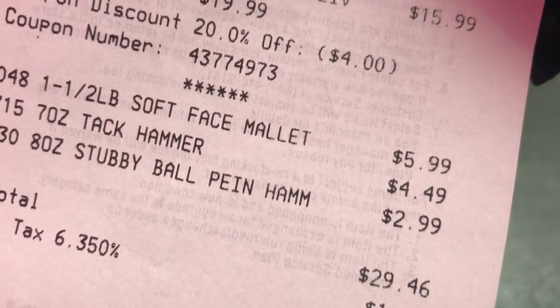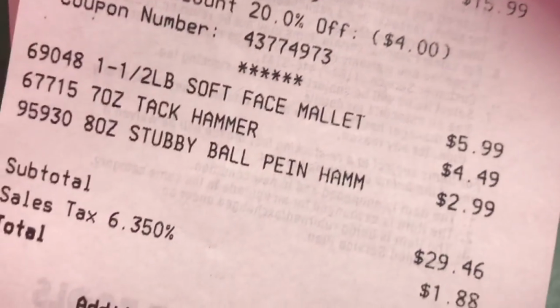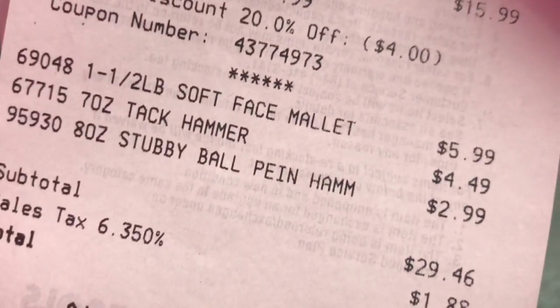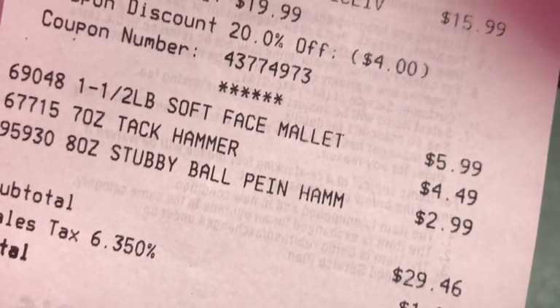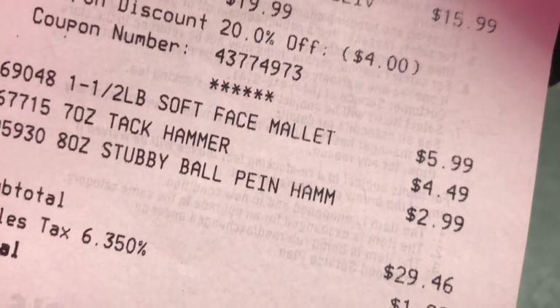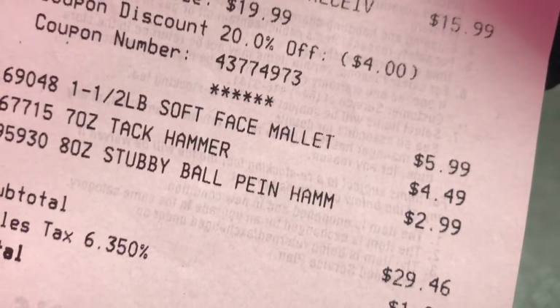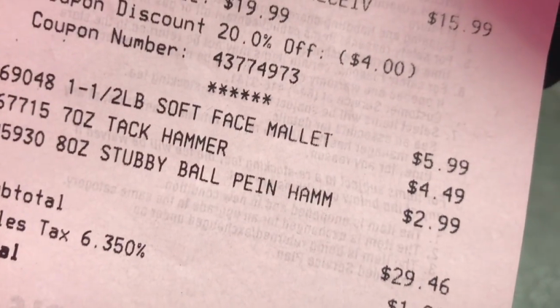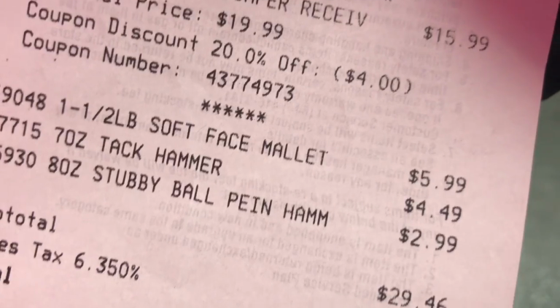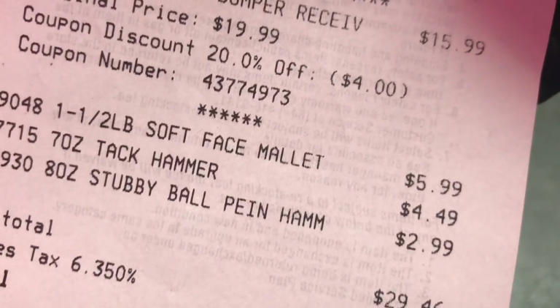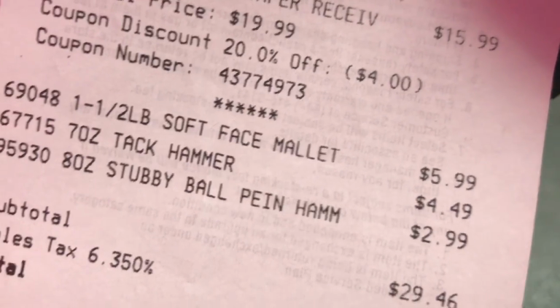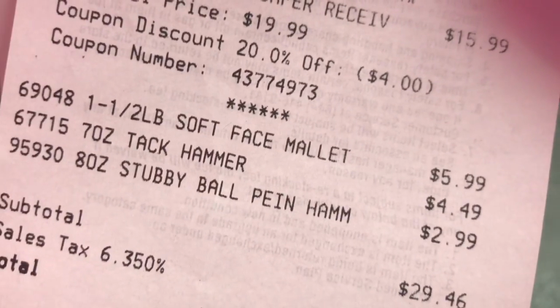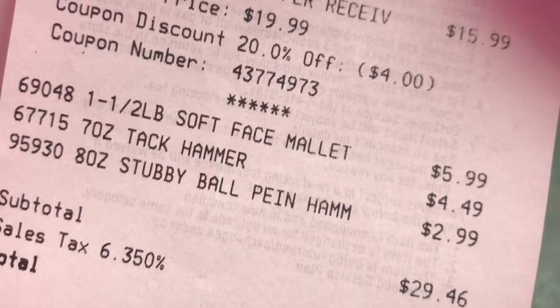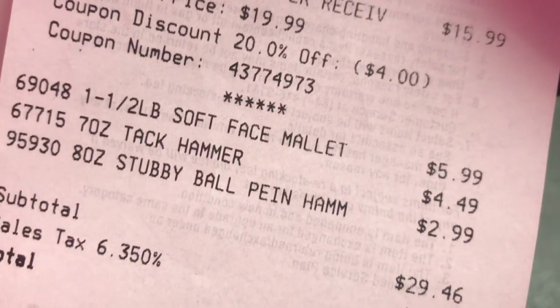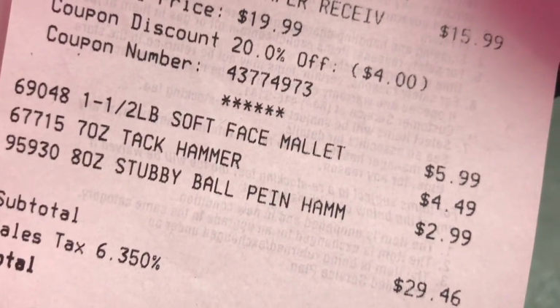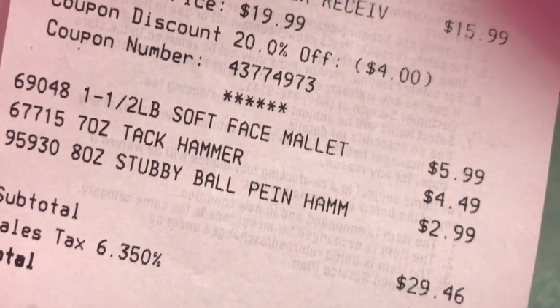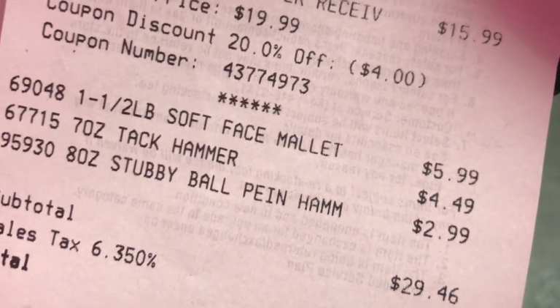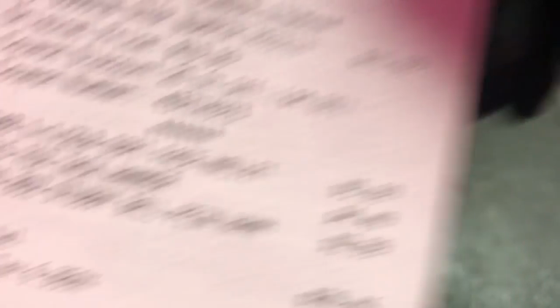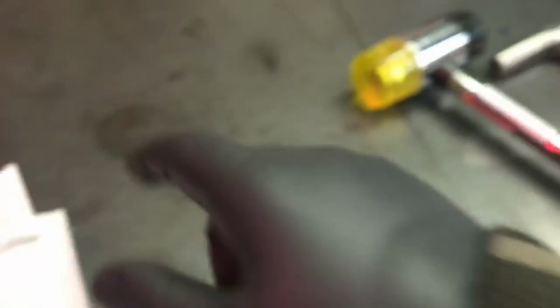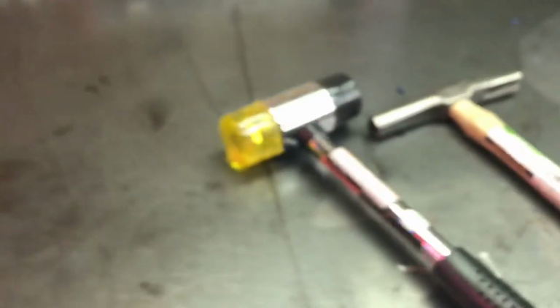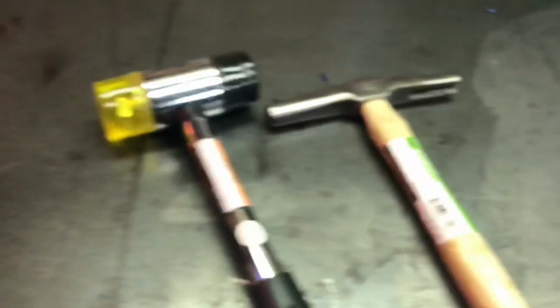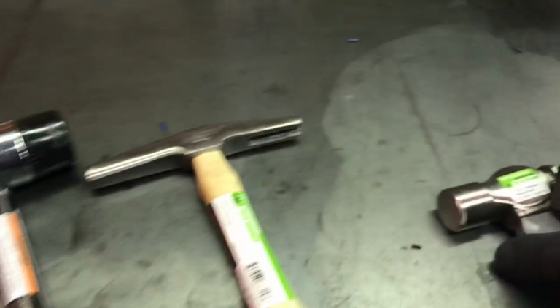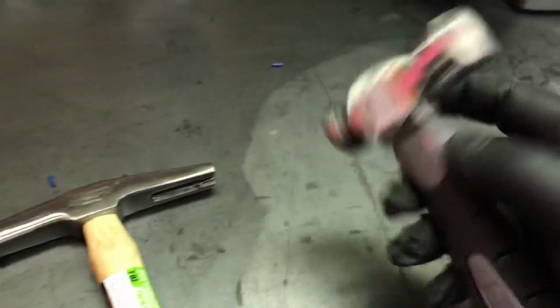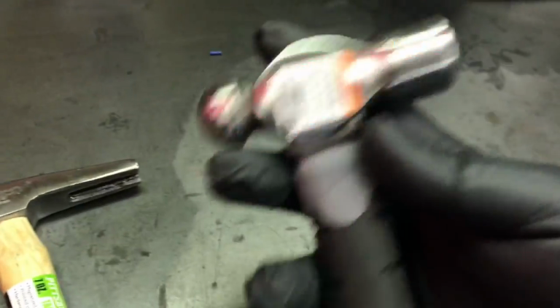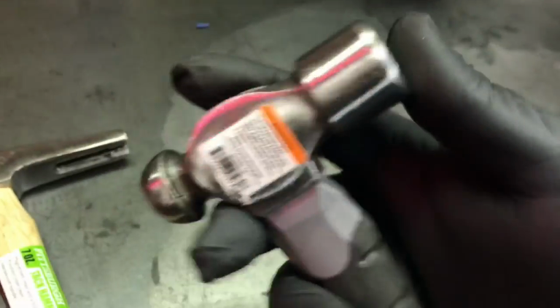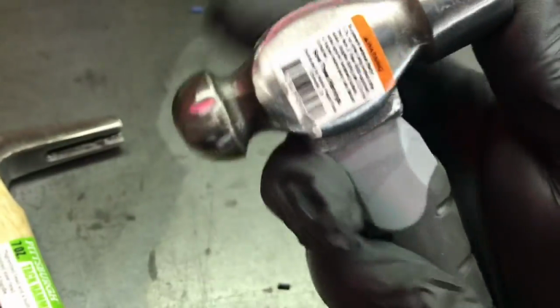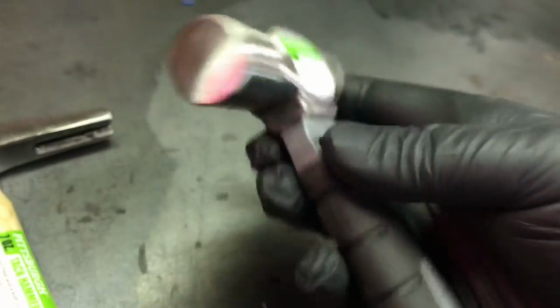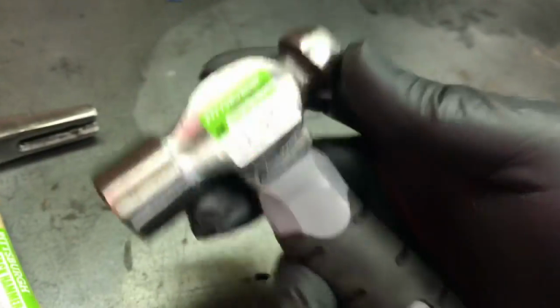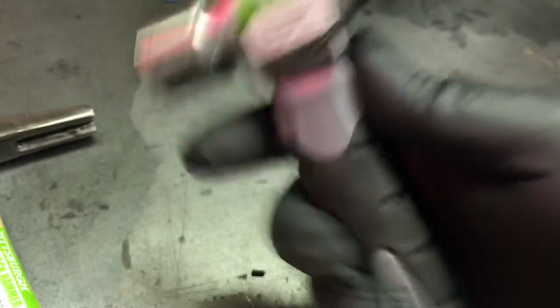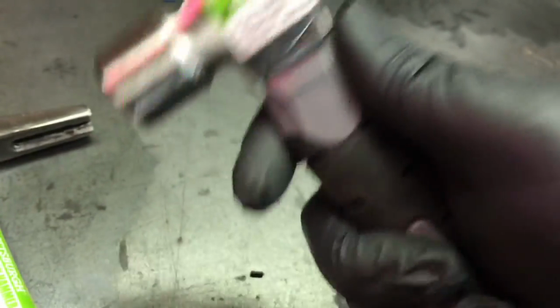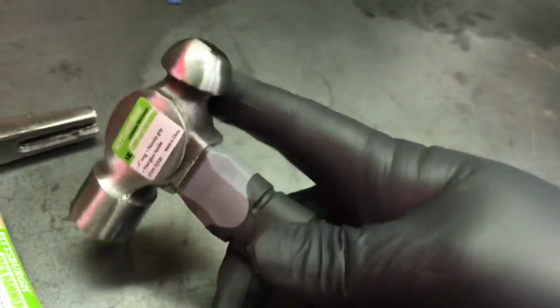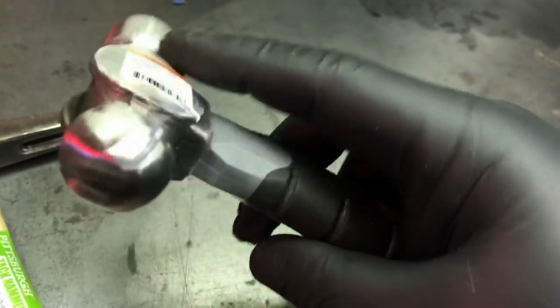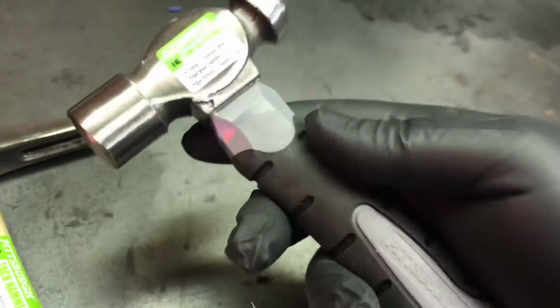The tack hammer $4.49 and the soft face mallet $5.99. So for $3 you got yourself a nice little hammer.